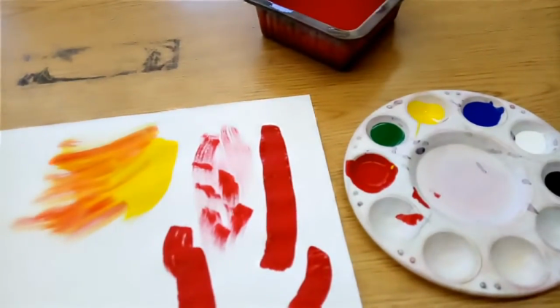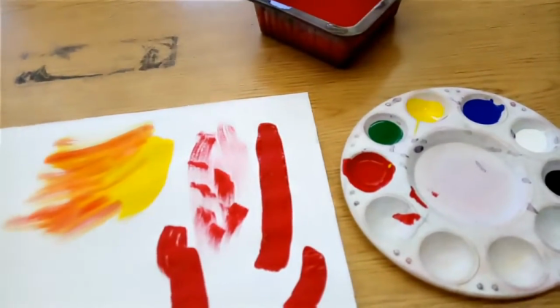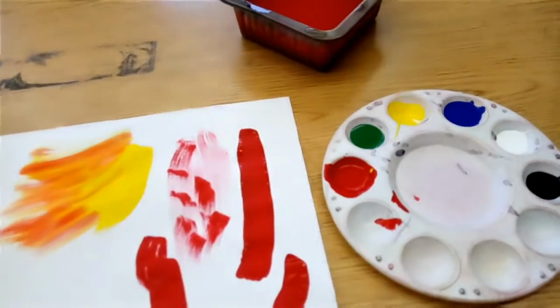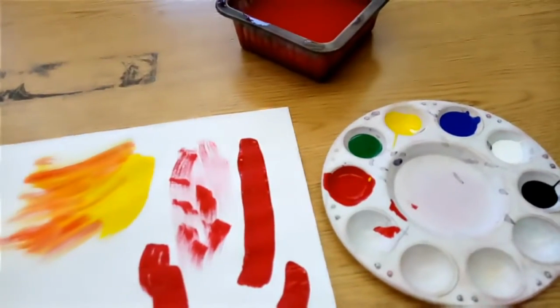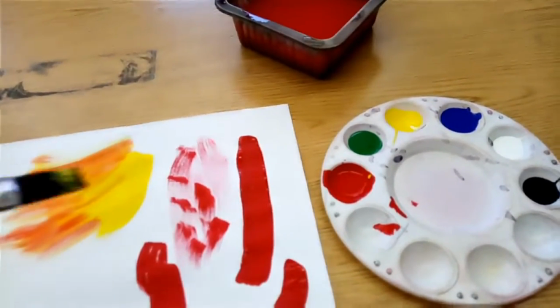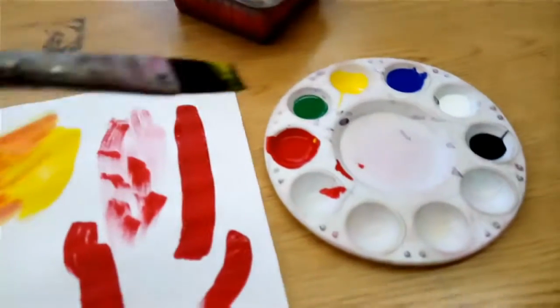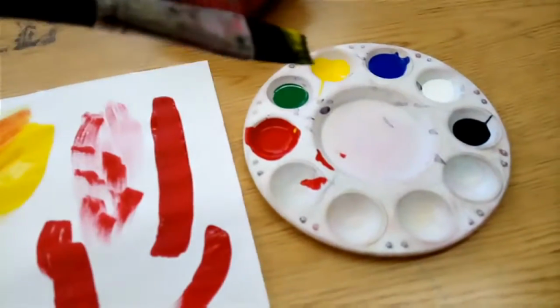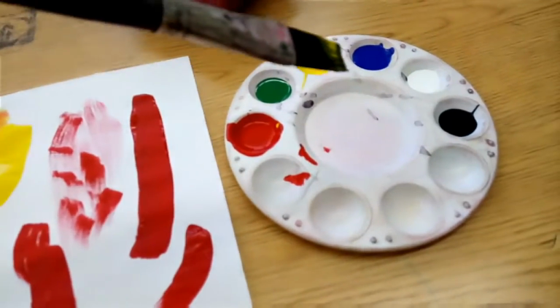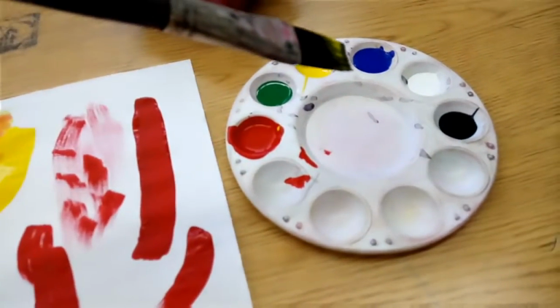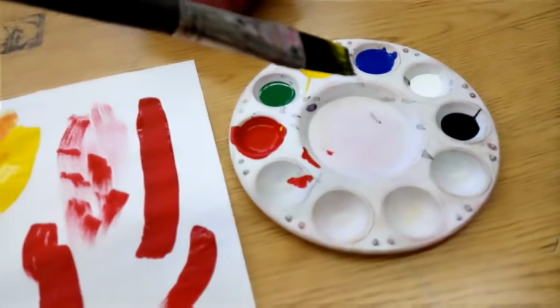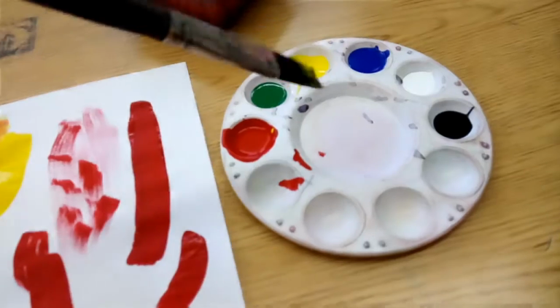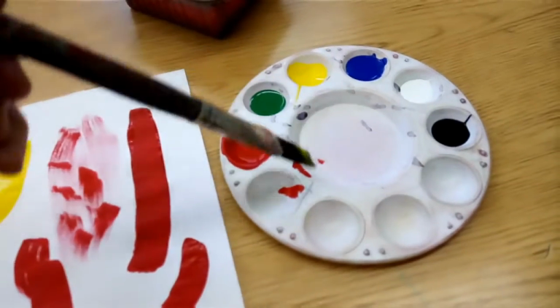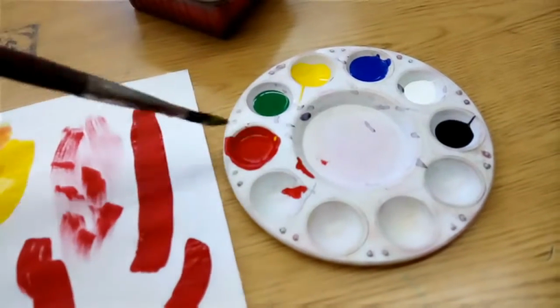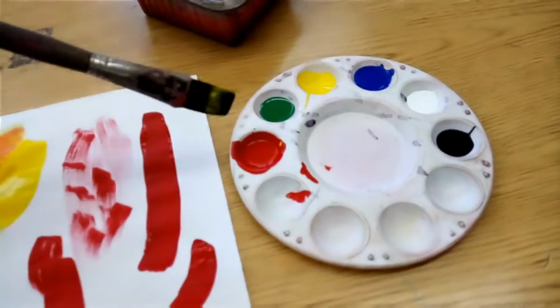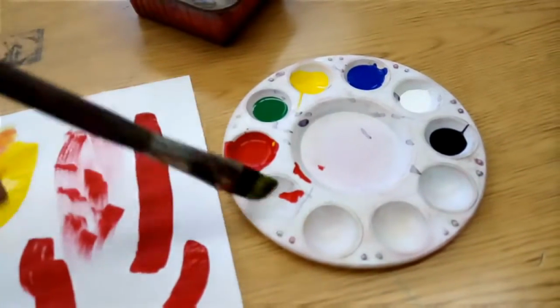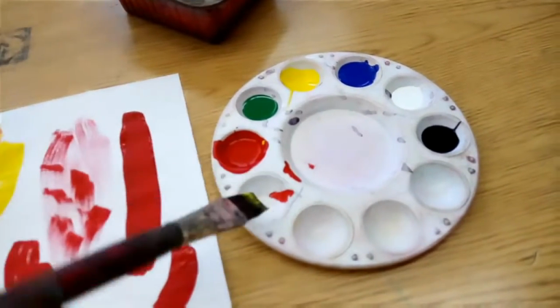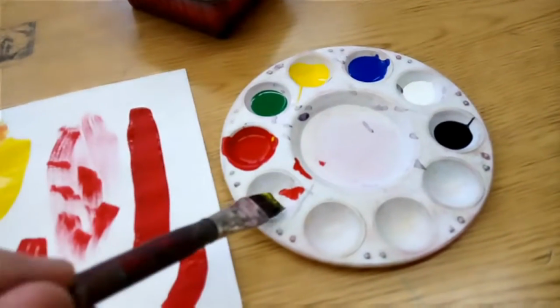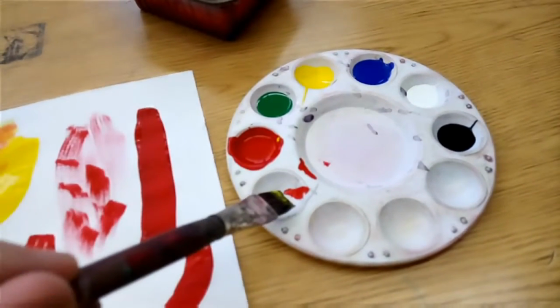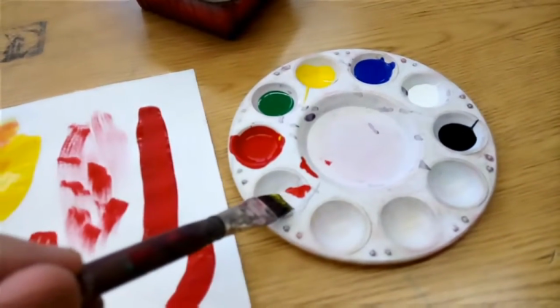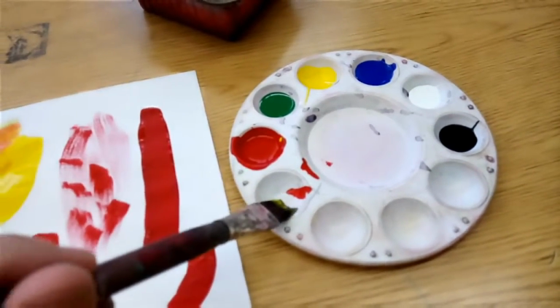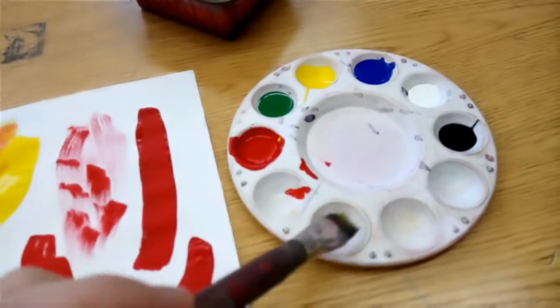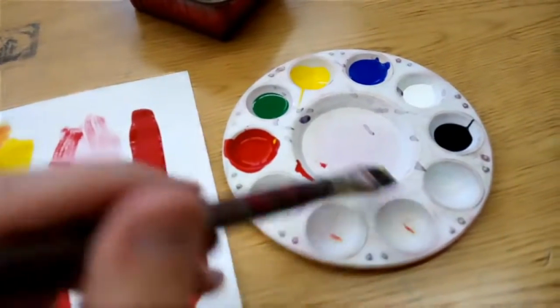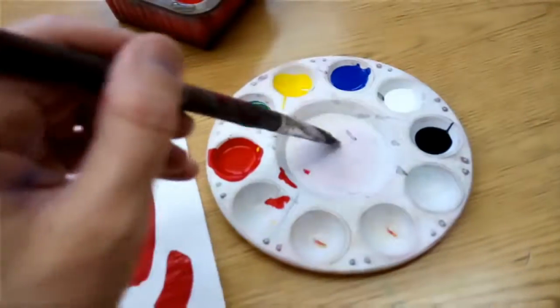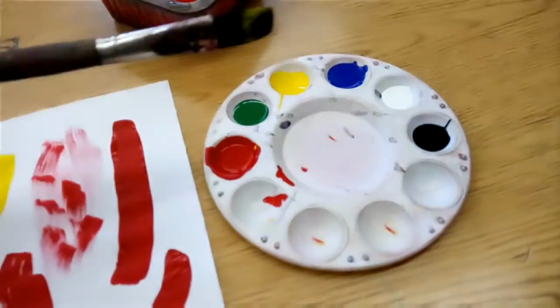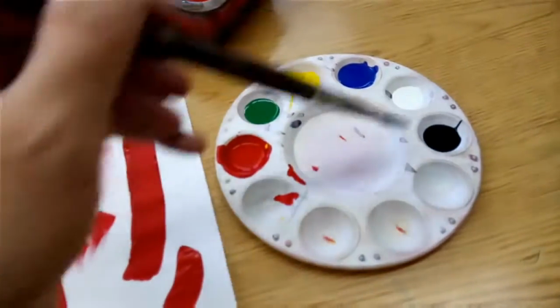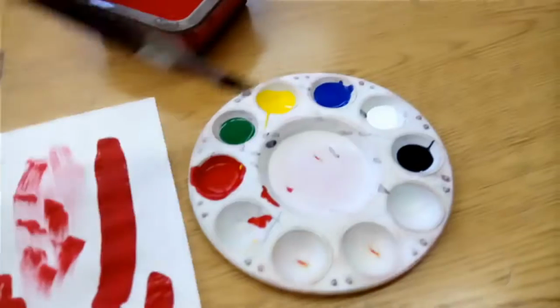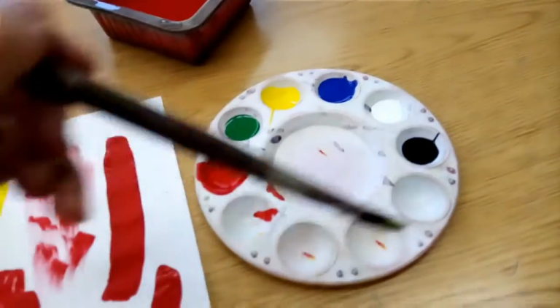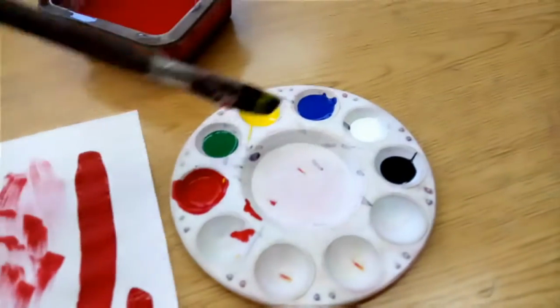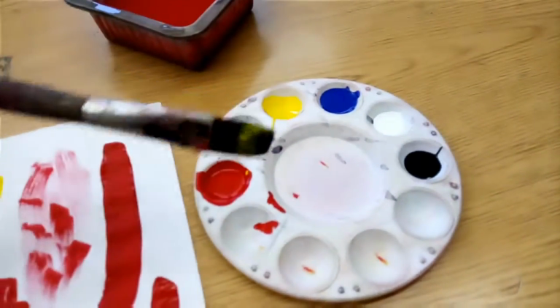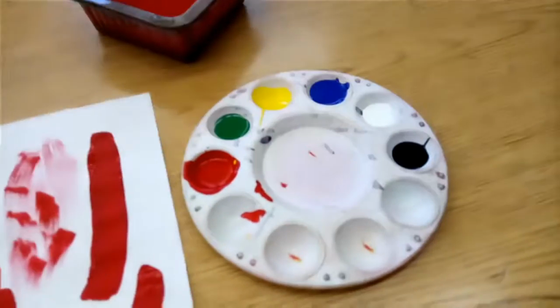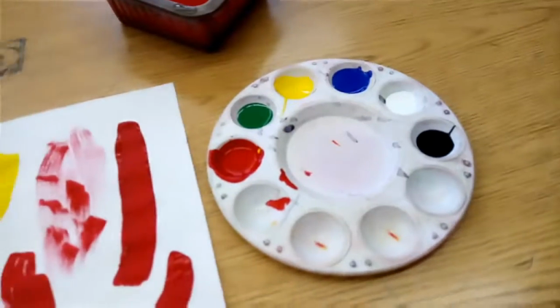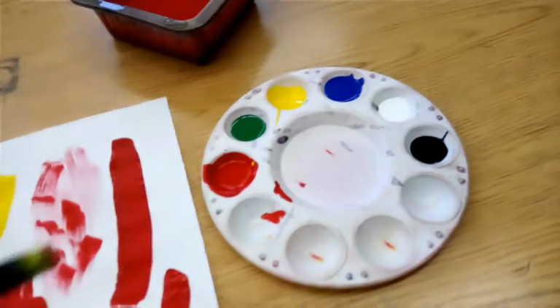Another thing we can do is mix colors. You can use either one of the open slots in the tray, or in the middle, if whoever you're sharing your tray with agrees.